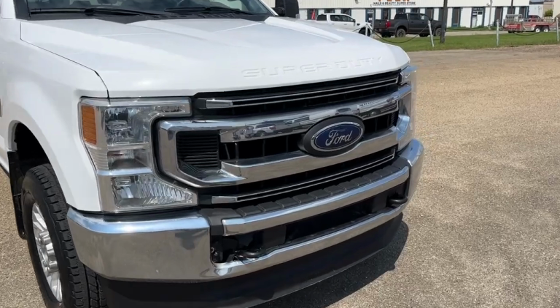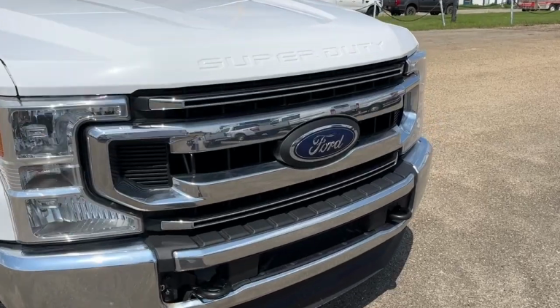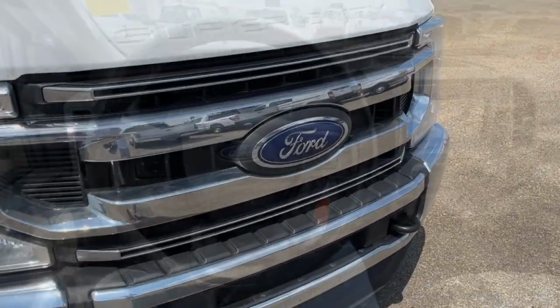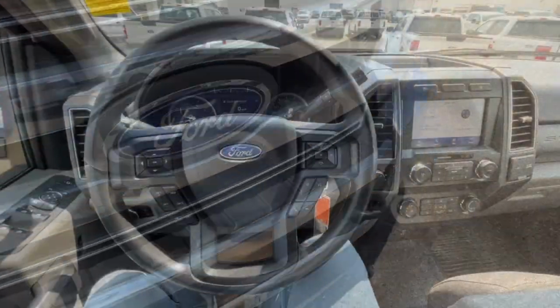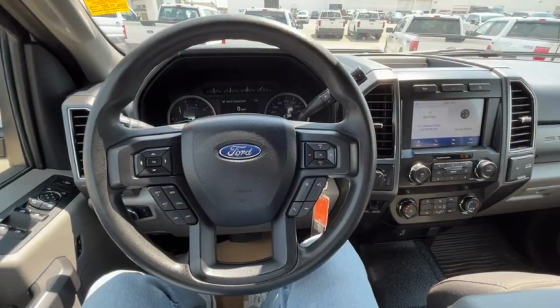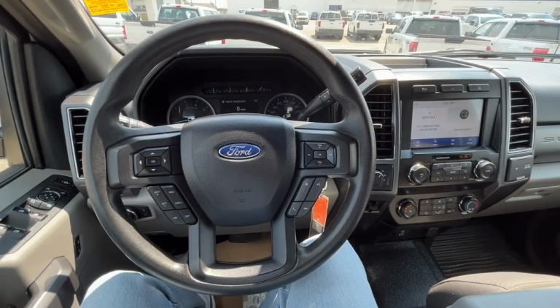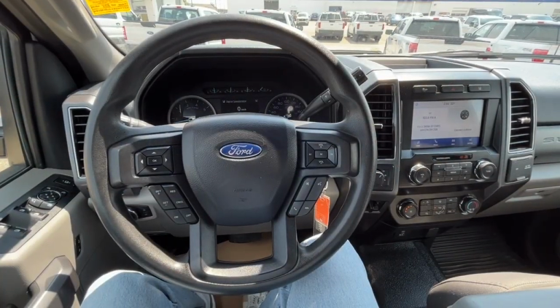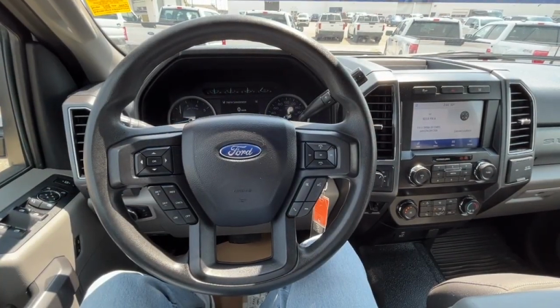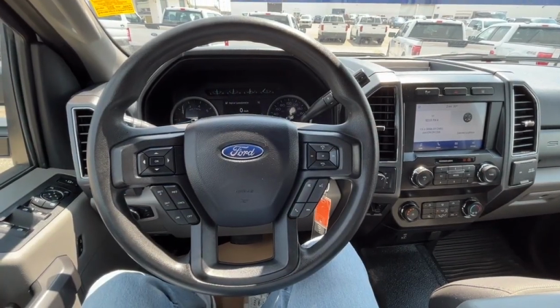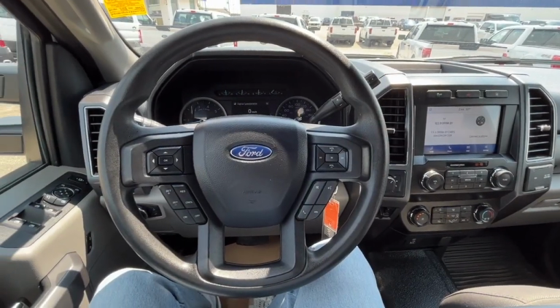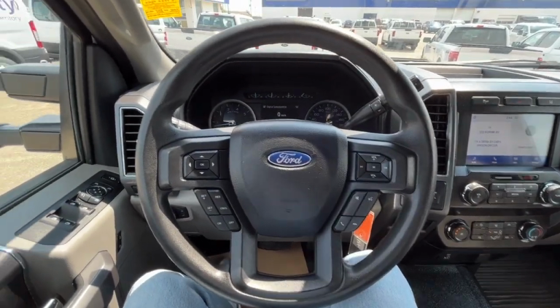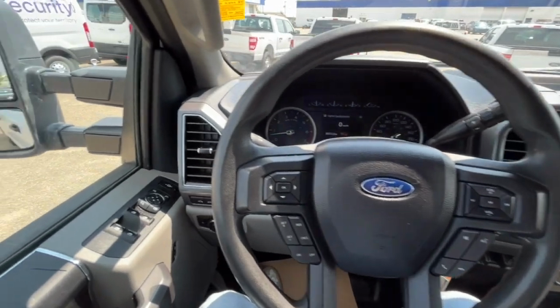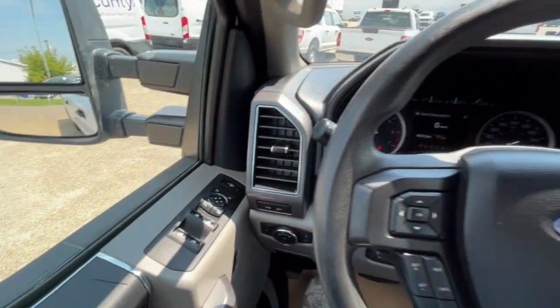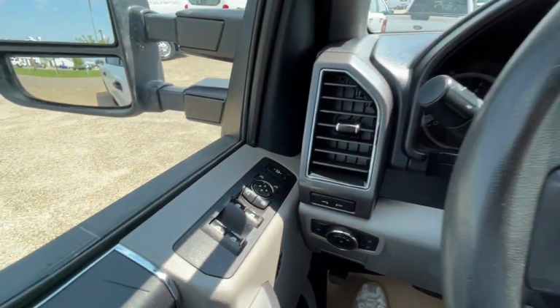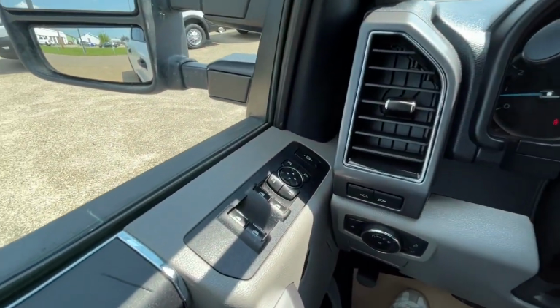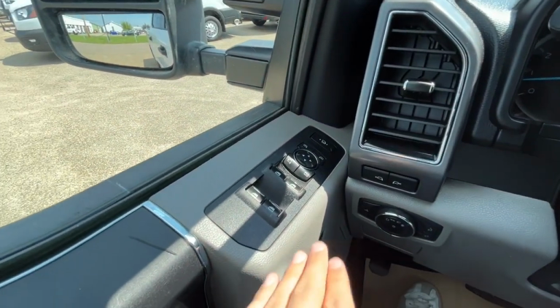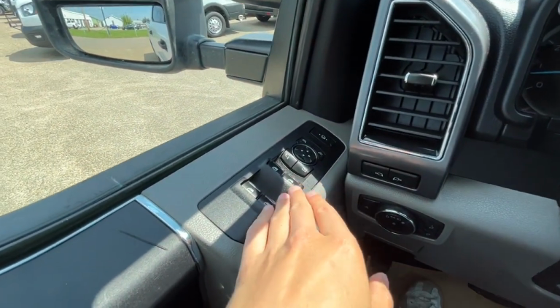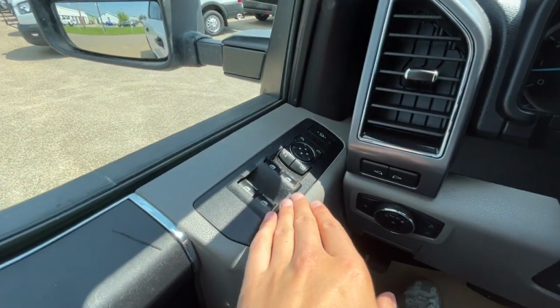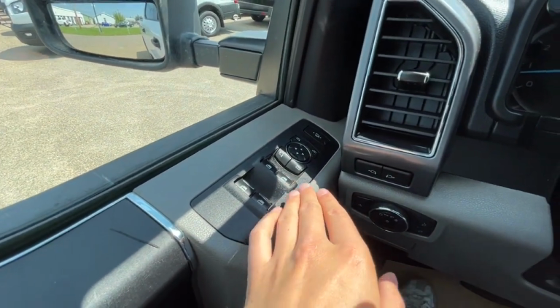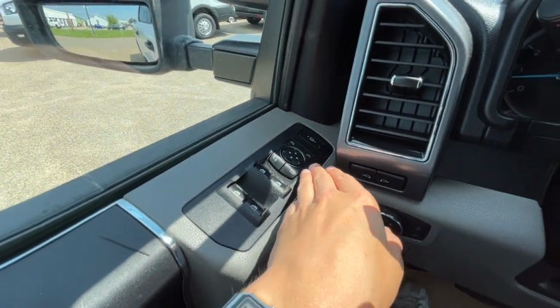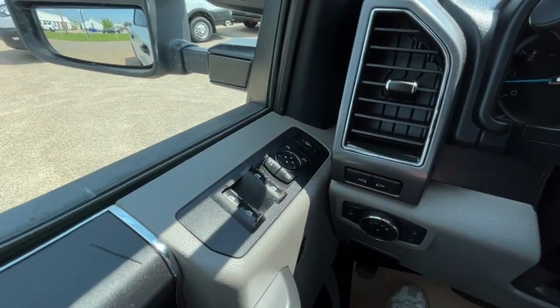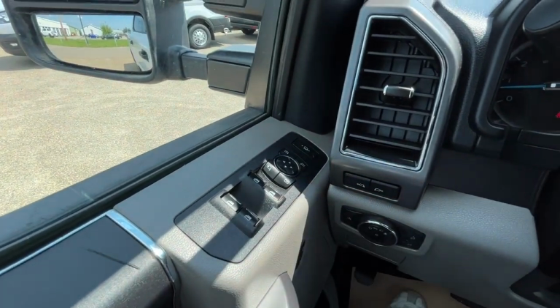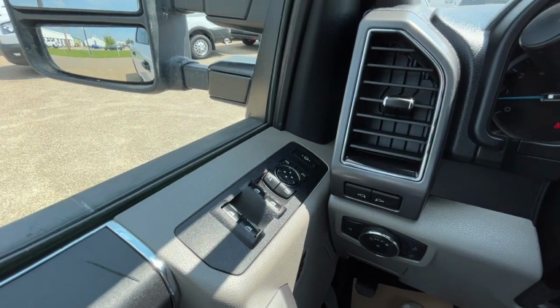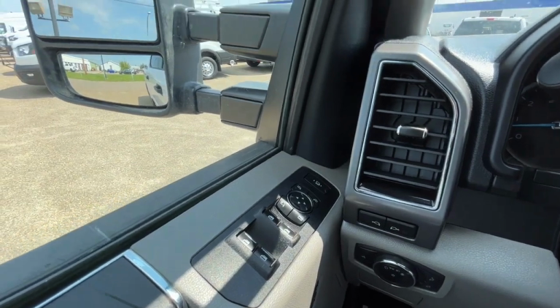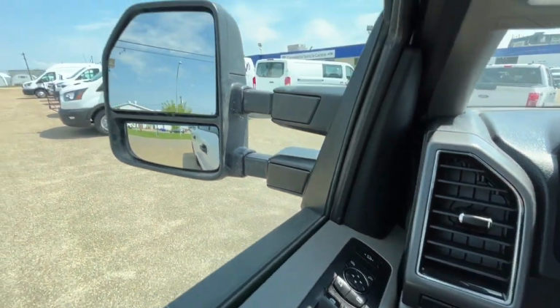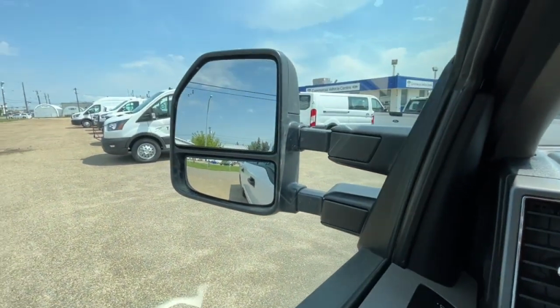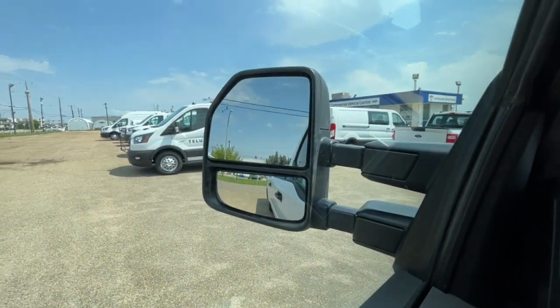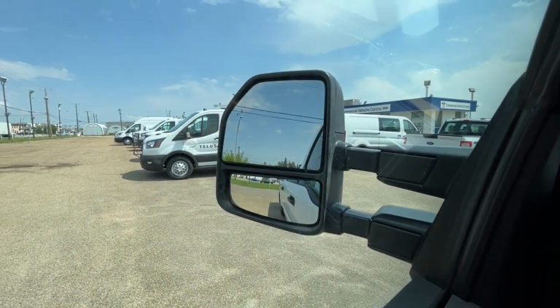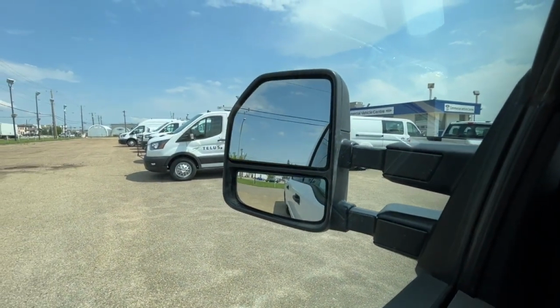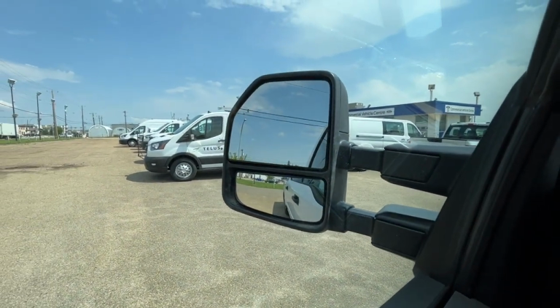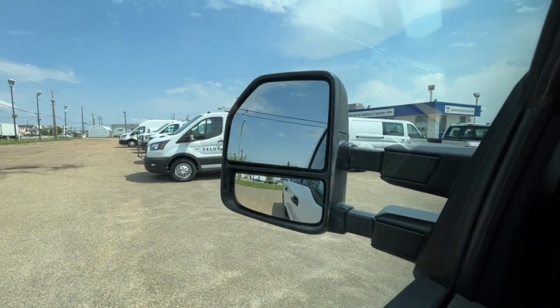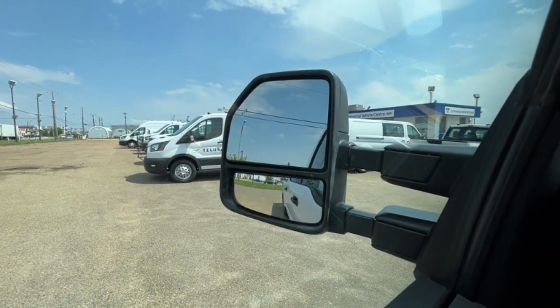Alright, let's take a look inside. Now sitting inside the F-250, I'll run through some of the features that this truck has. On the left-hand side, we've got our power windows and our heated power adjustable trailer tow mirrors. The mirrors are power folding,